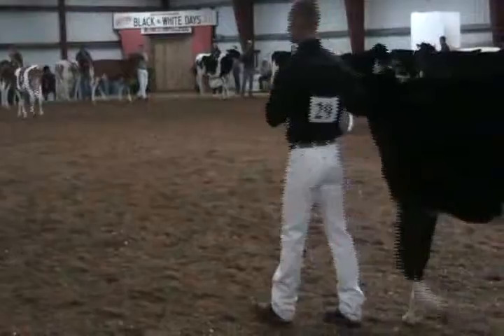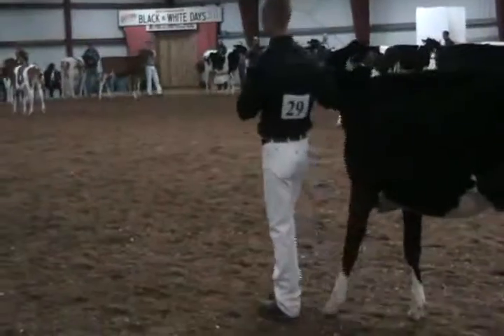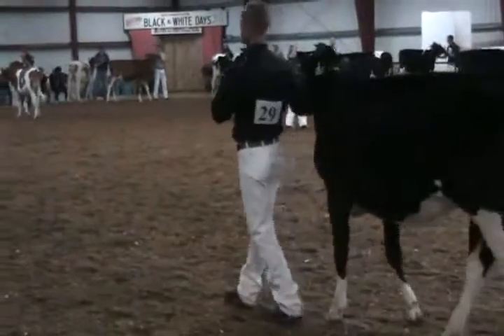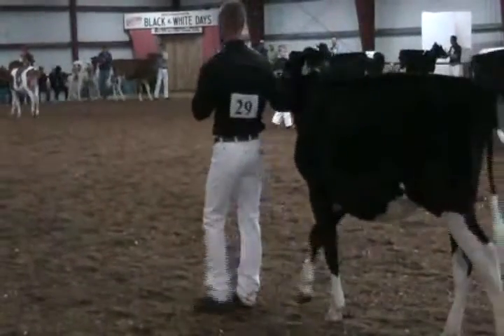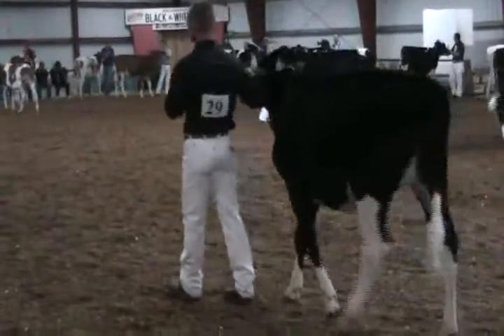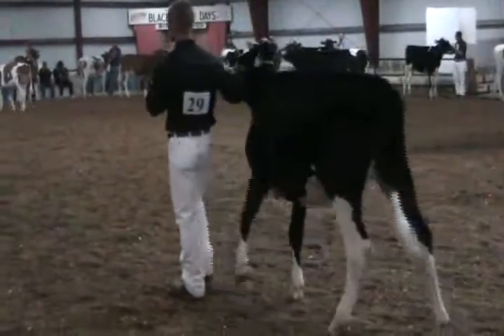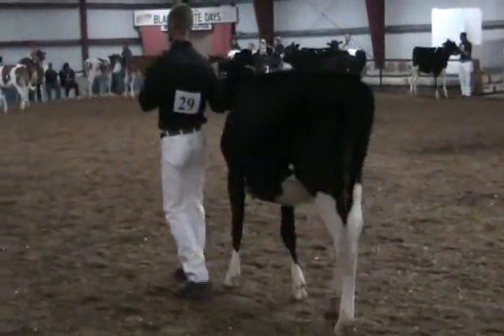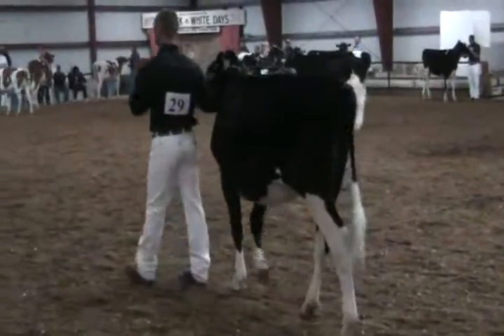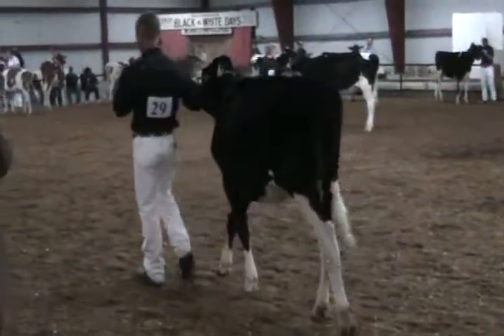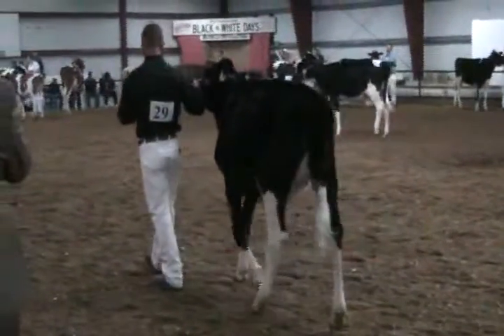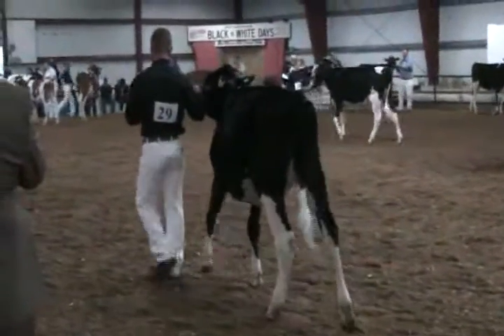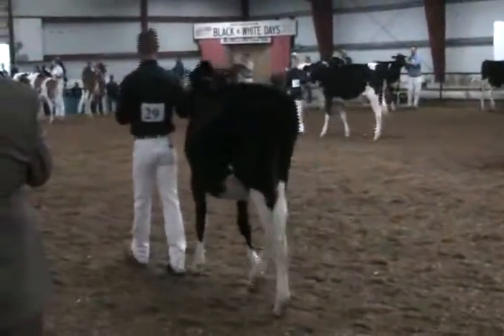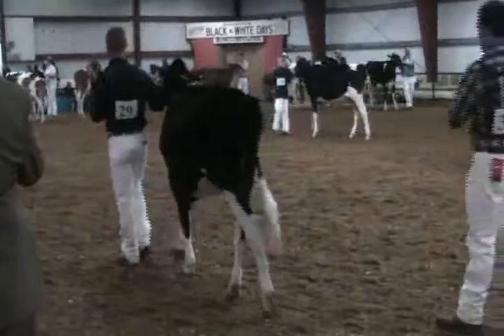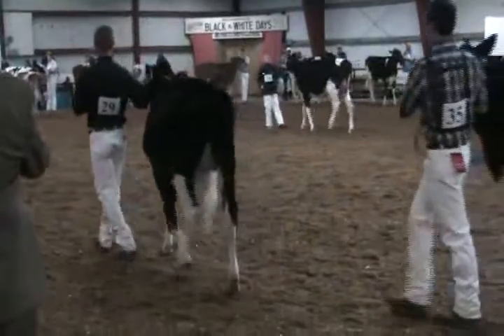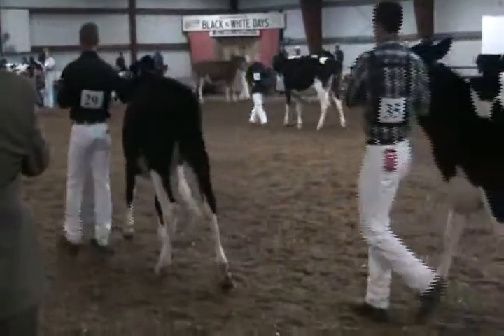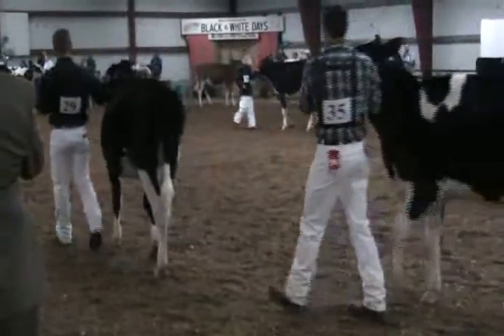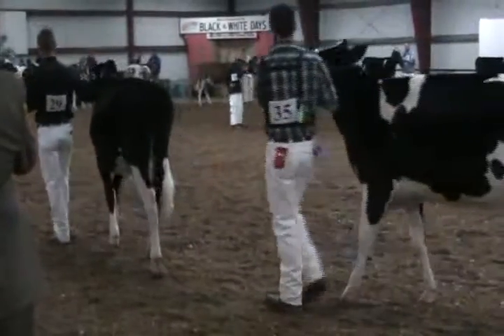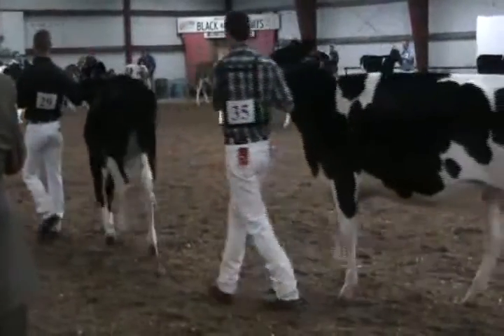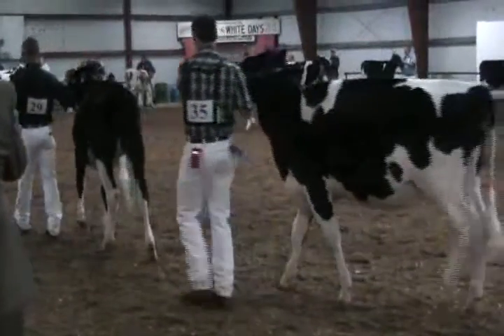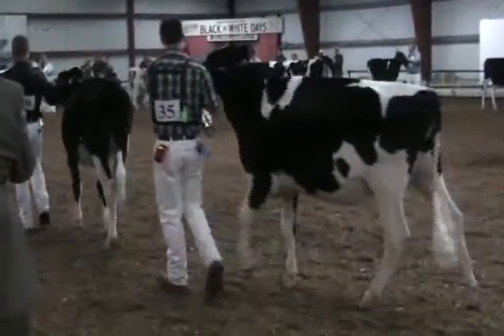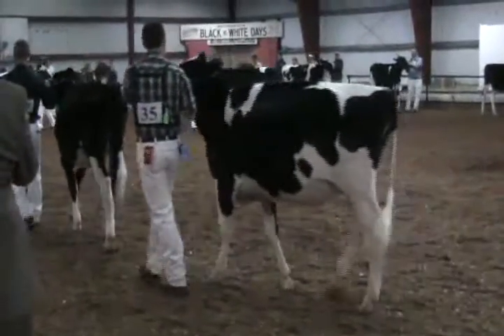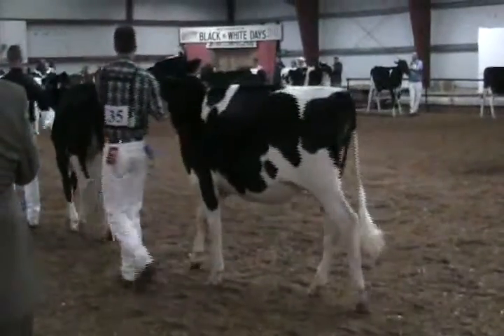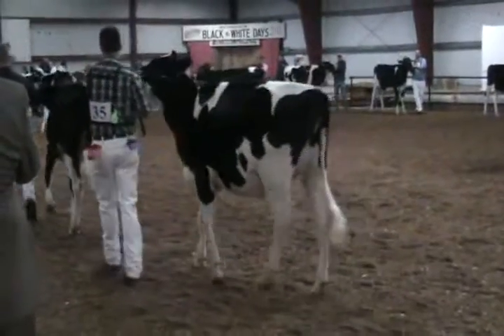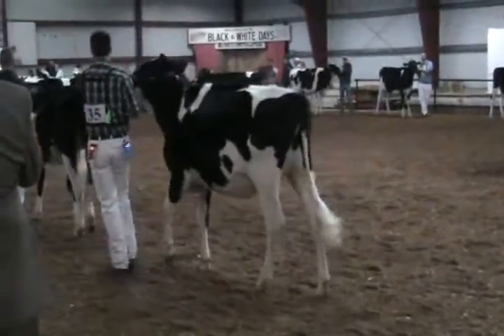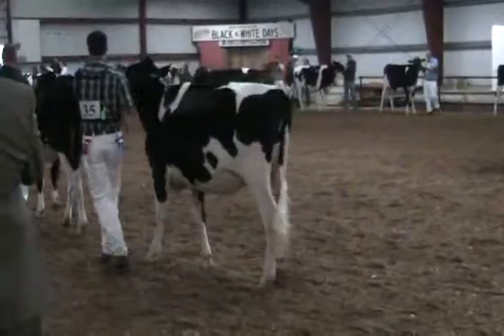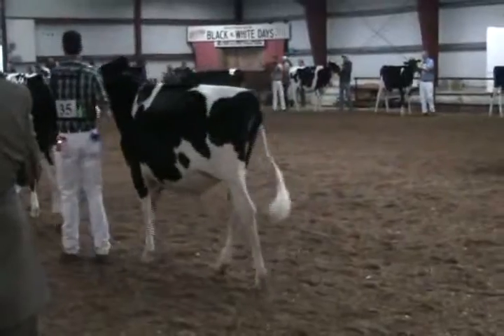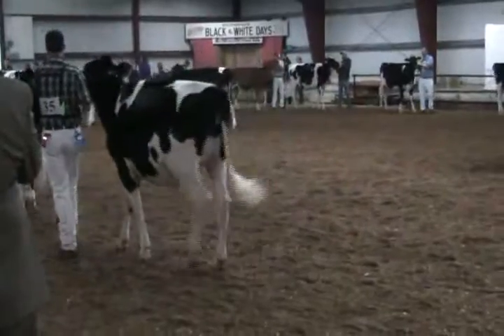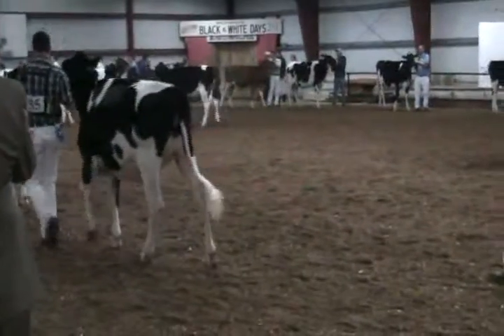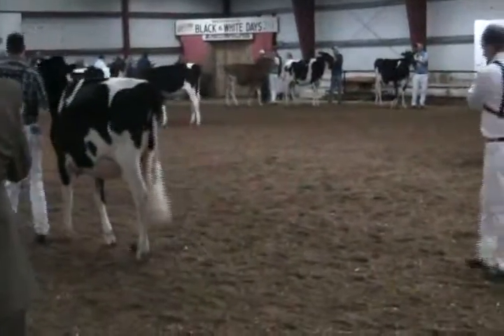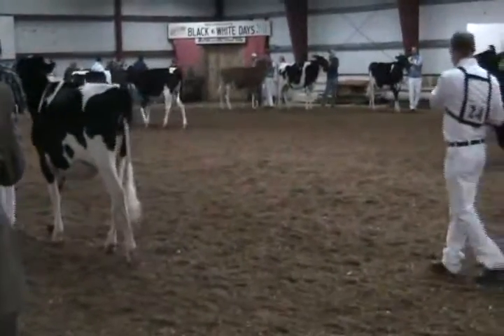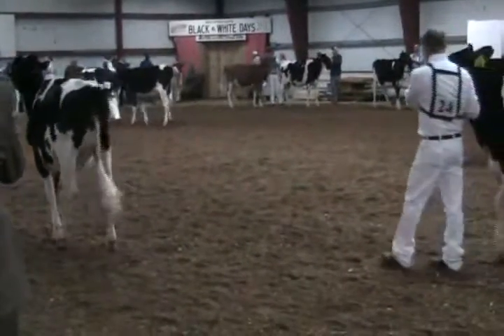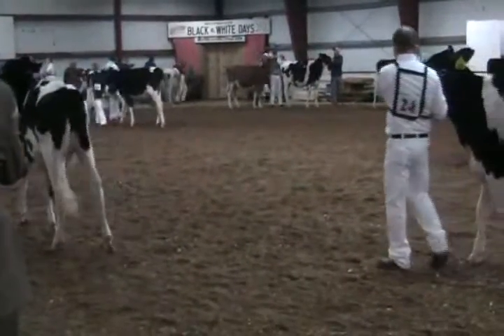The heifer in third — a real wide, square, massive heifer. I just like to clean her up and give her a little more style to get her above the first two heifers. The third heifer over the fourth heifer — just so much more size, scale, strength, and power. The heifer's widened through her pins.